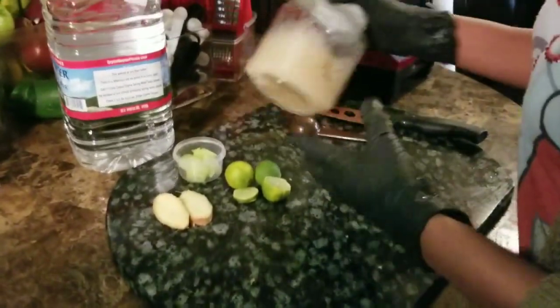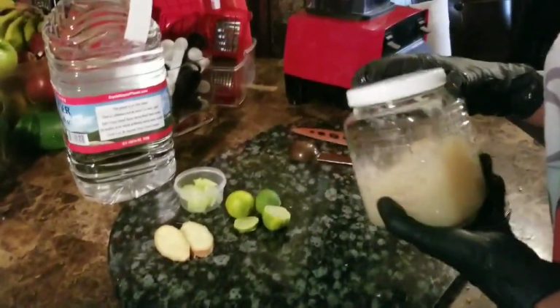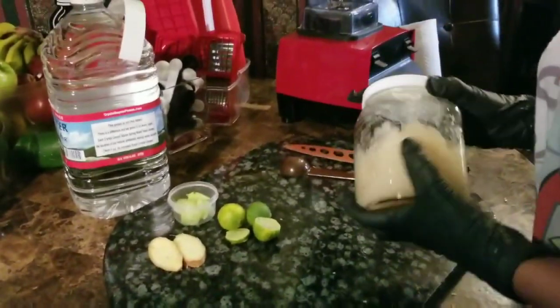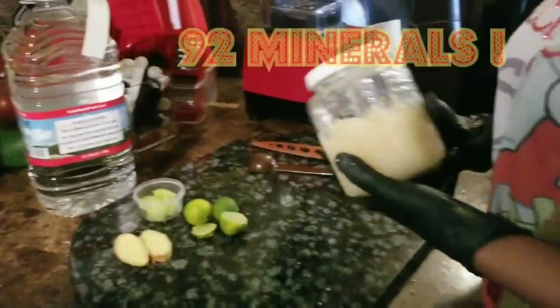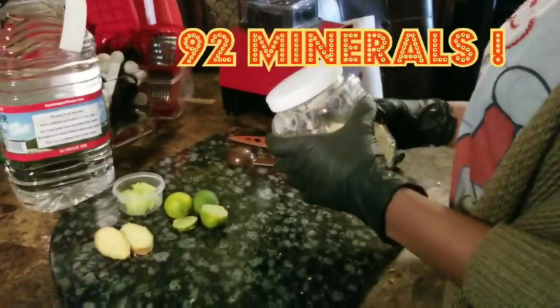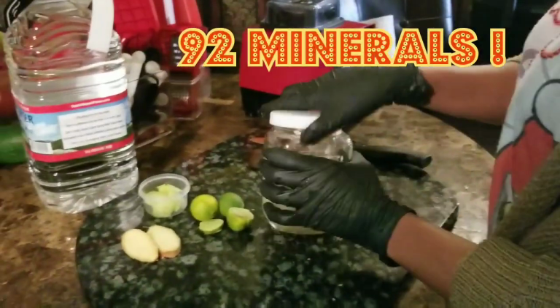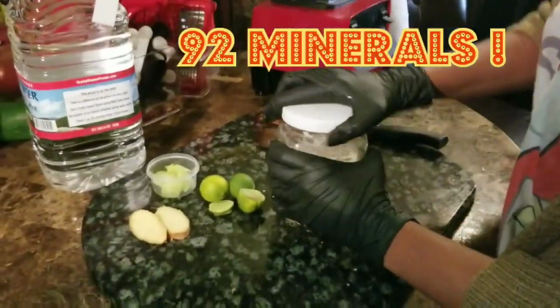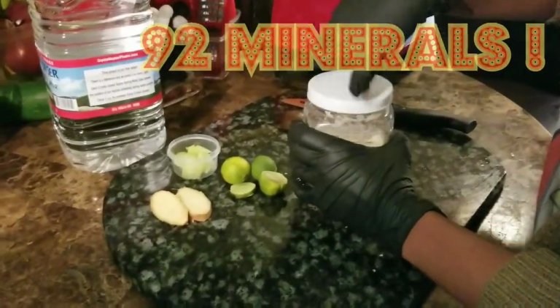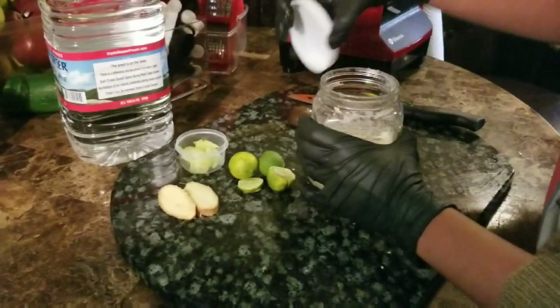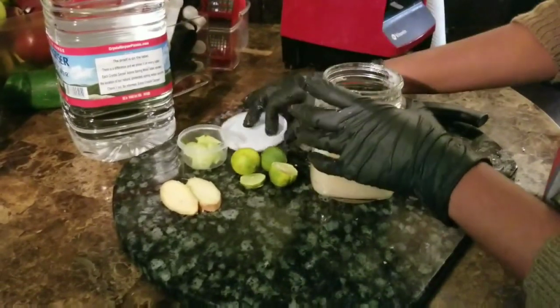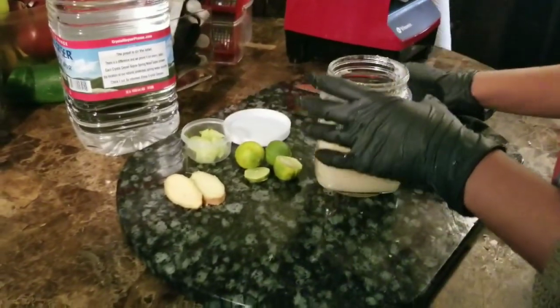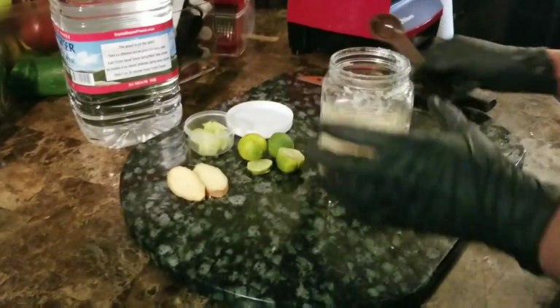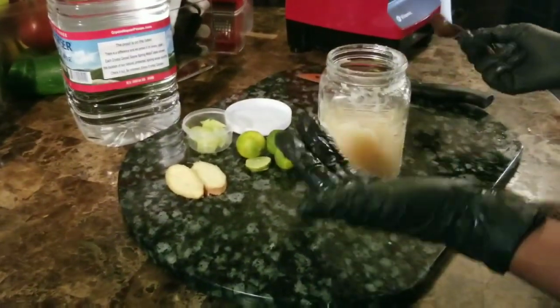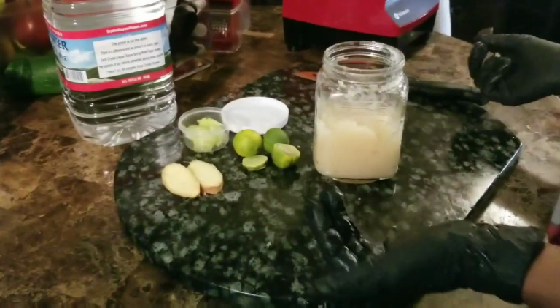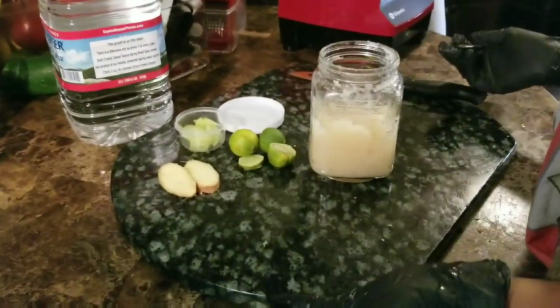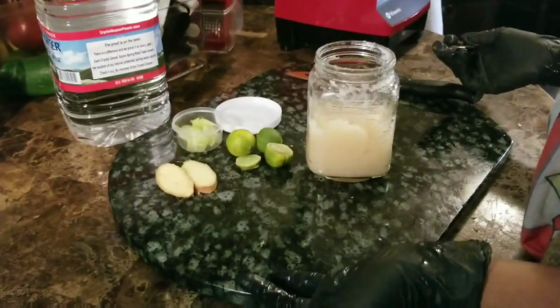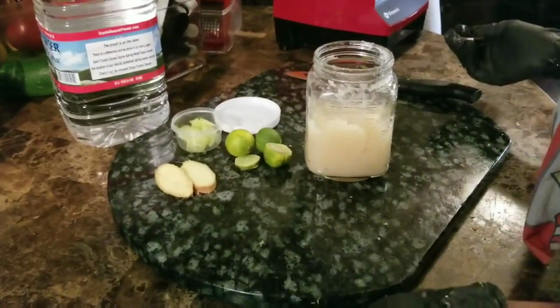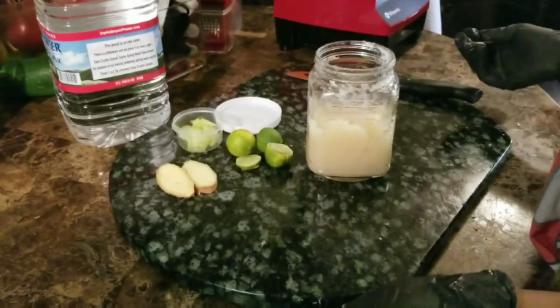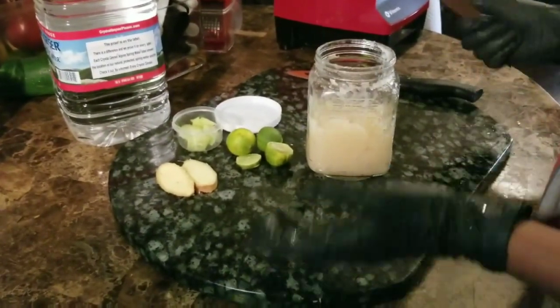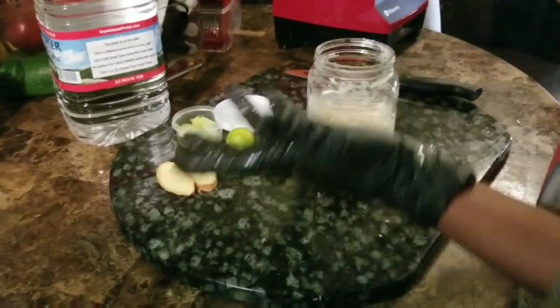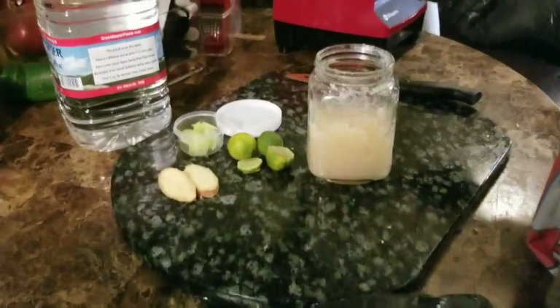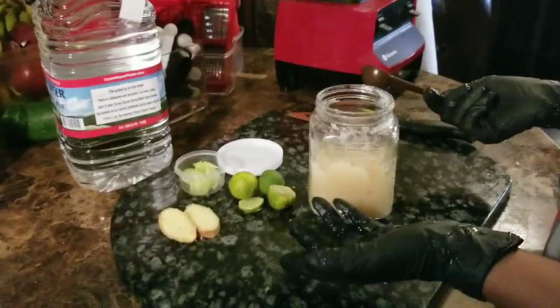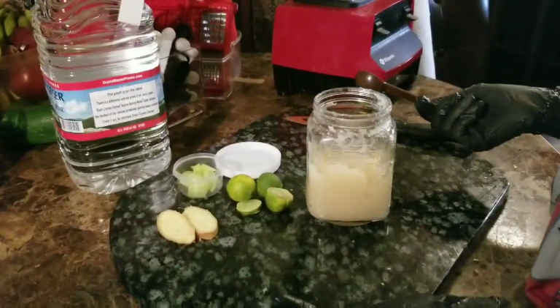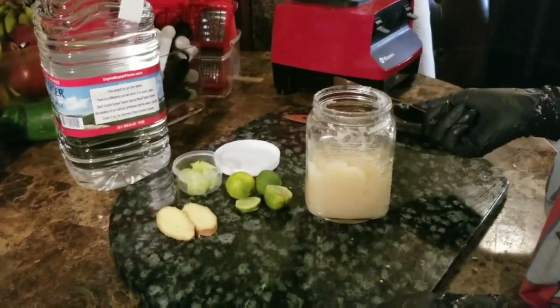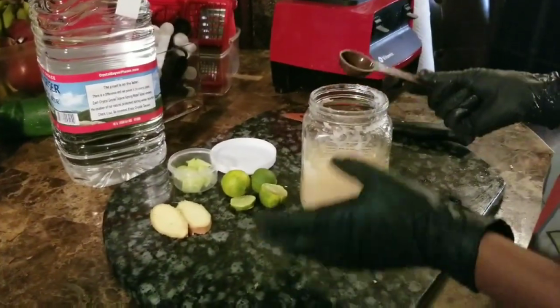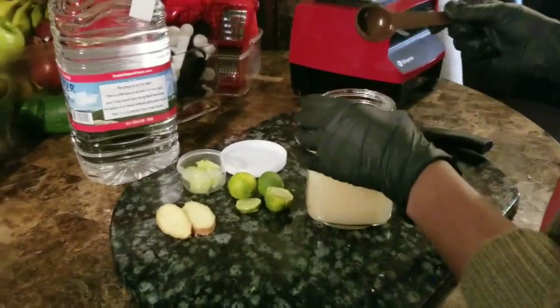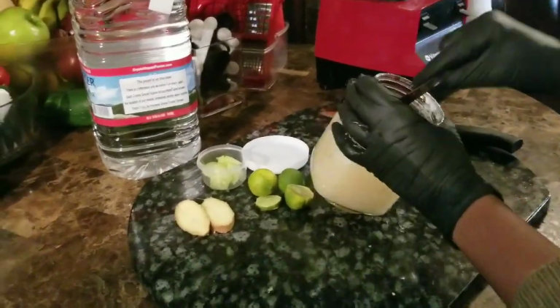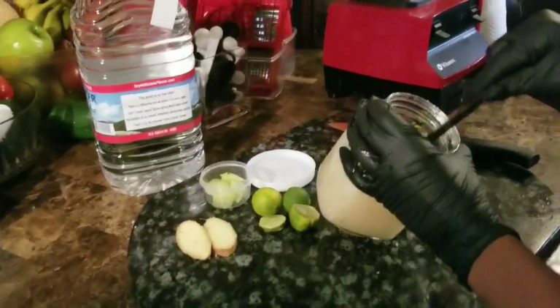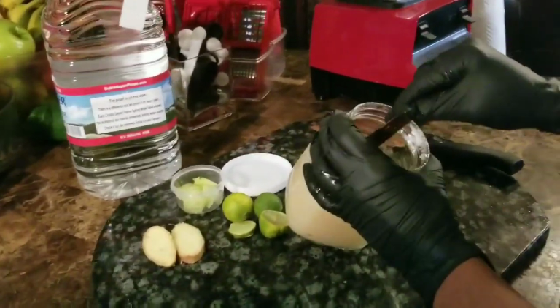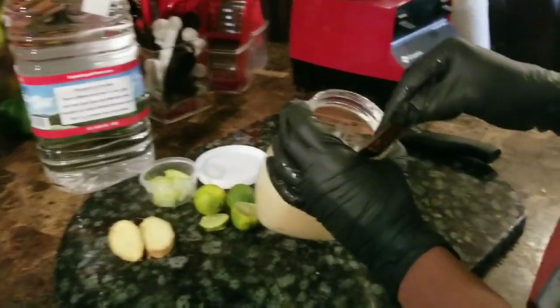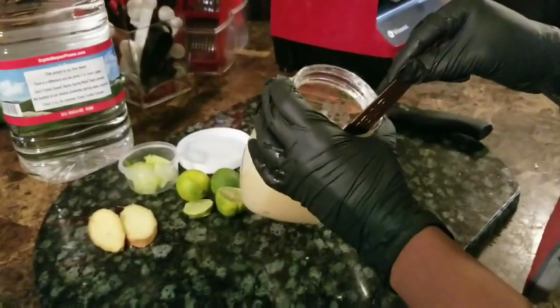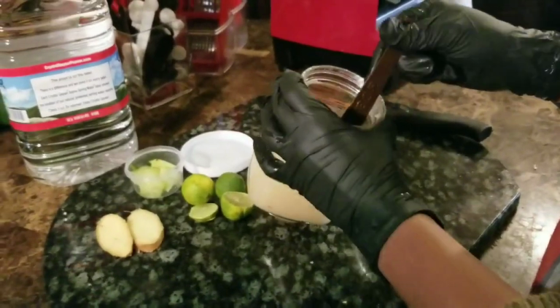Sea moss has 92 minerals. Some of the minerals are zinc, potassium, and magnesium. It's good for your skin, hair, and nails. And it's good for digestion and your immune system.